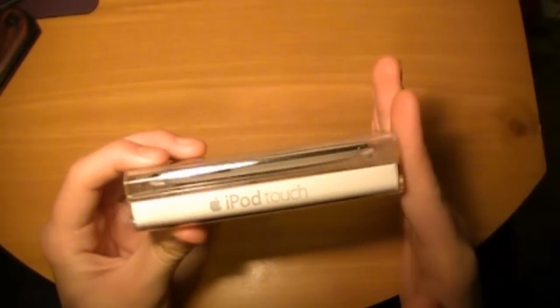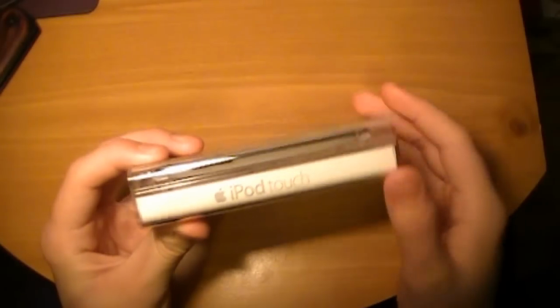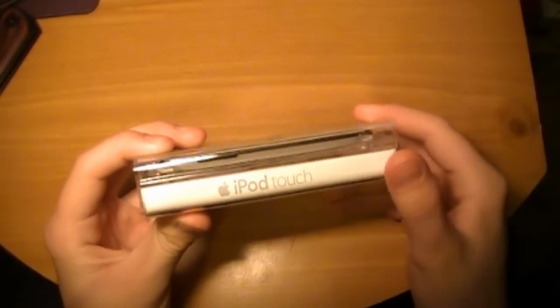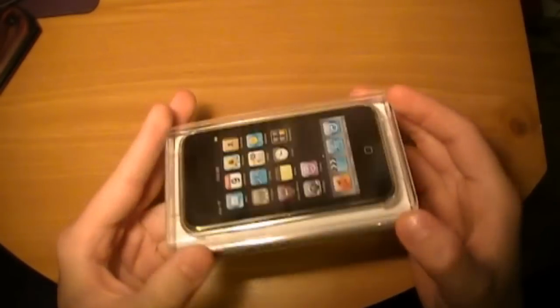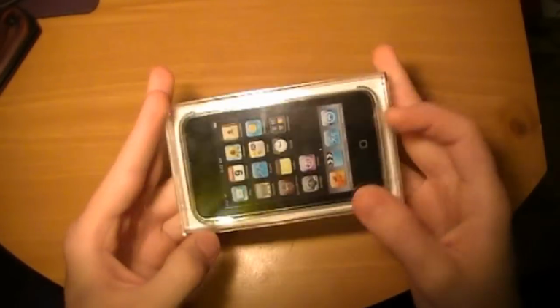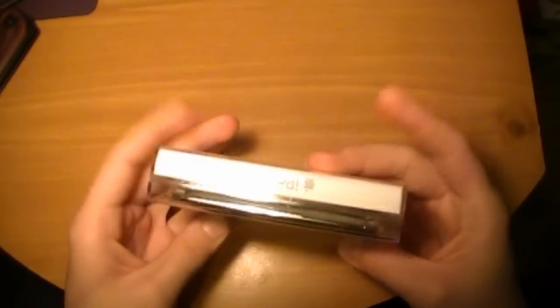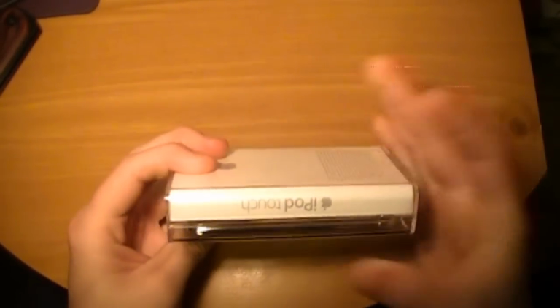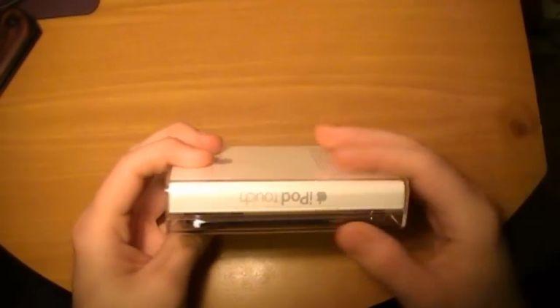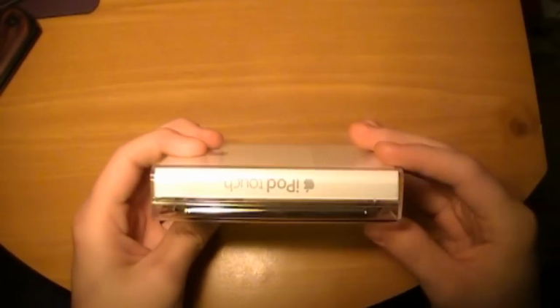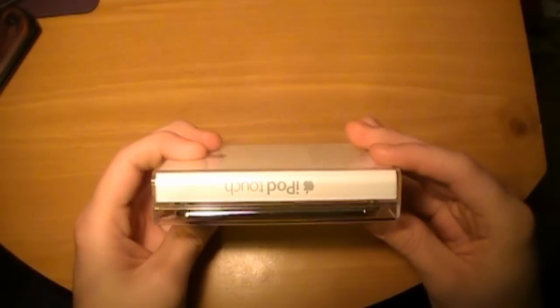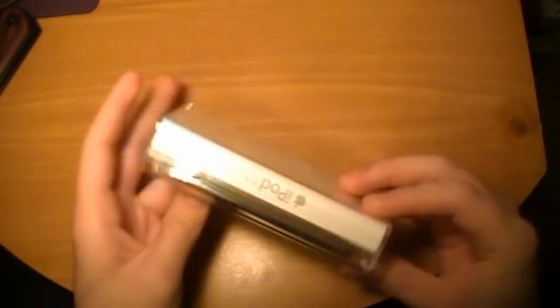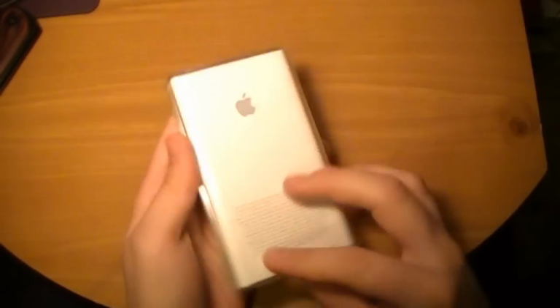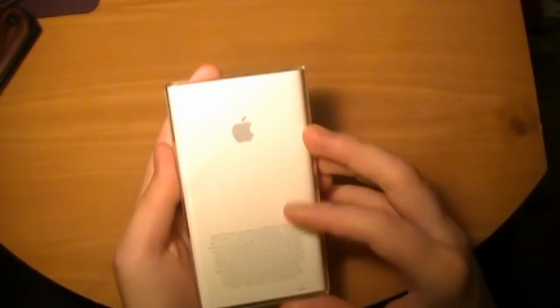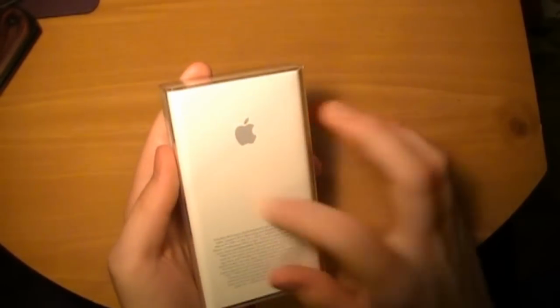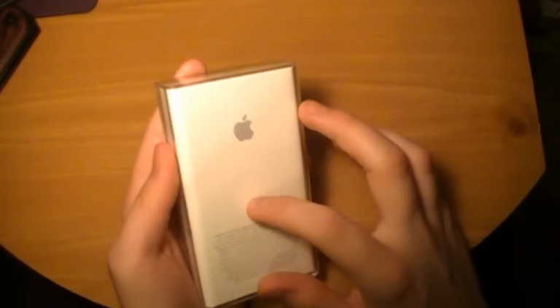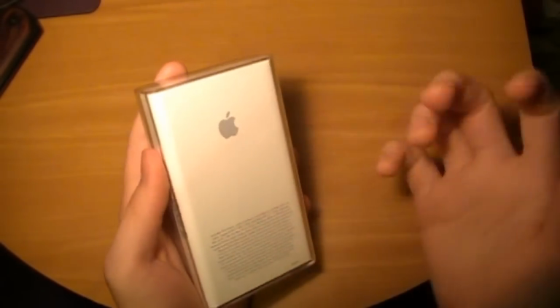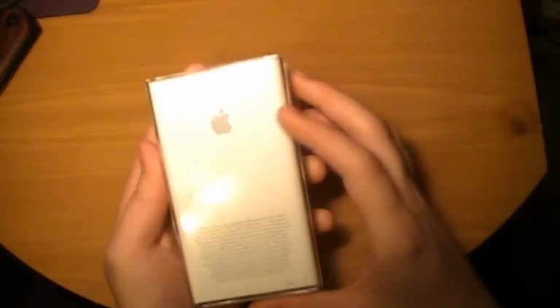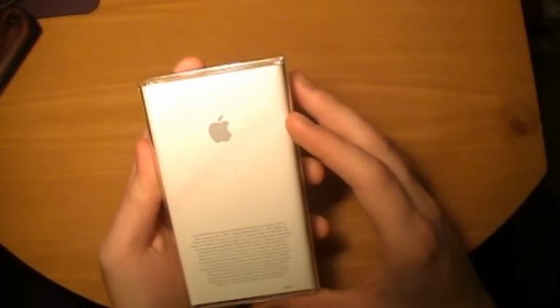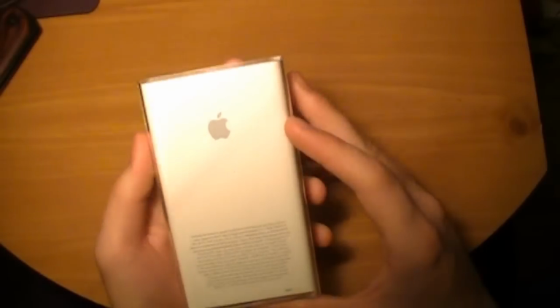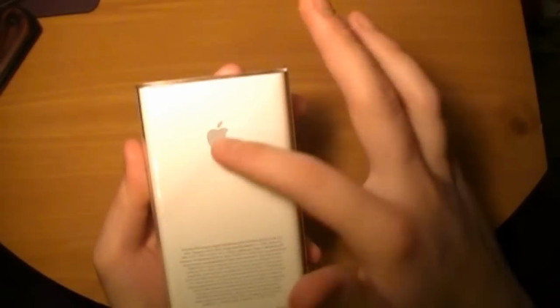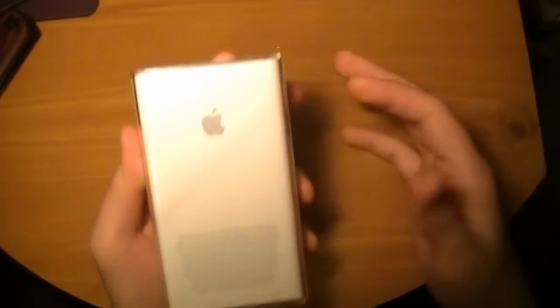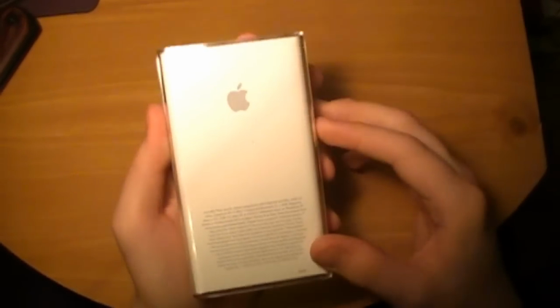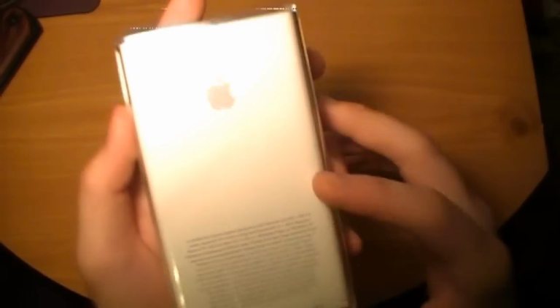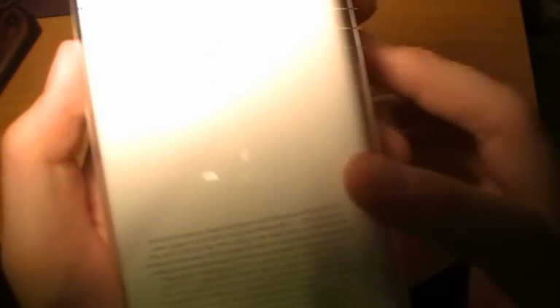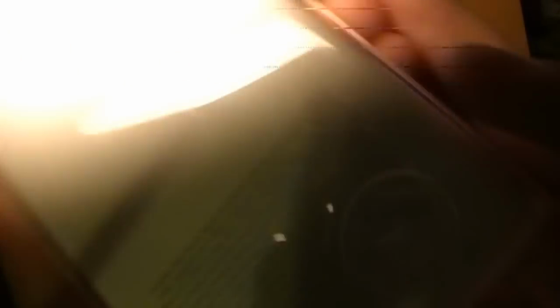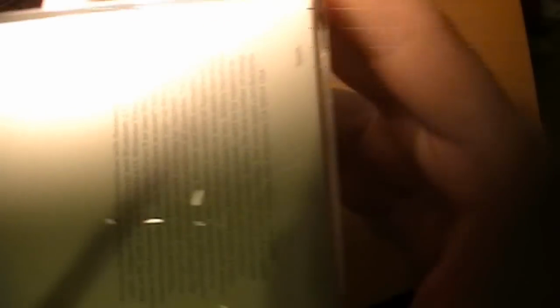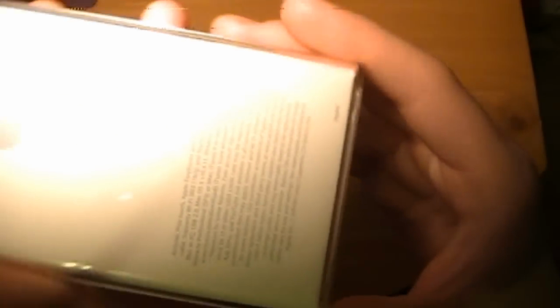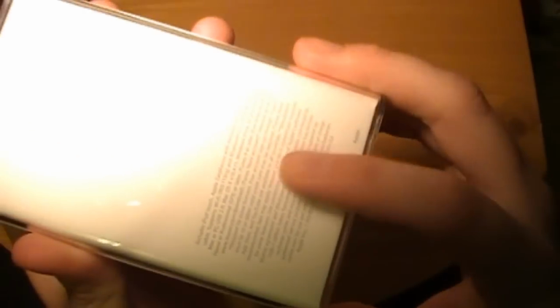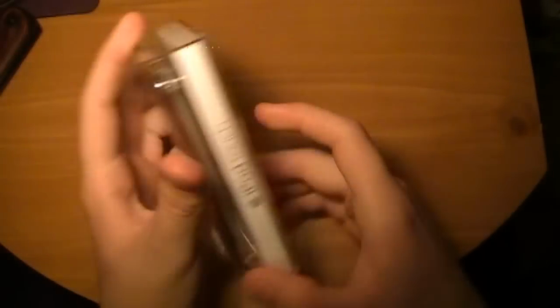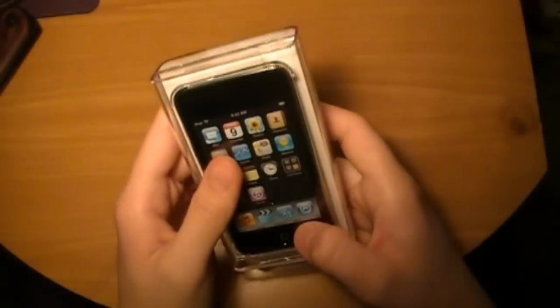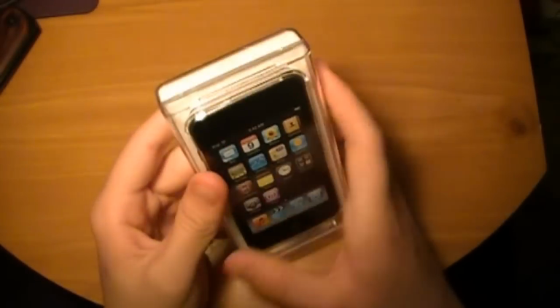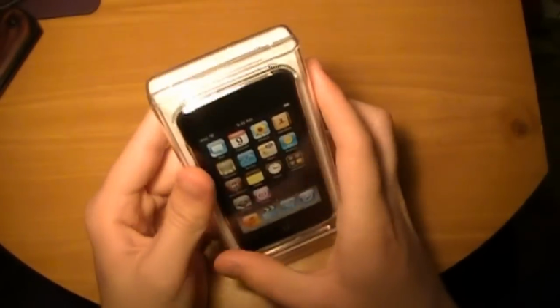Typical Apple packaging. I mean, it's a lot sleeker. I like it a lot better than the boxes. Plastic's alright, but you know, Apple logo on the back. Some mumbo jumbo copyright stuff on the back right there.